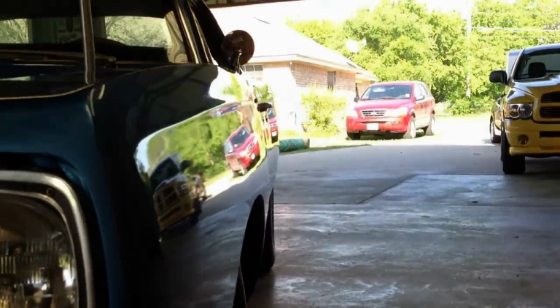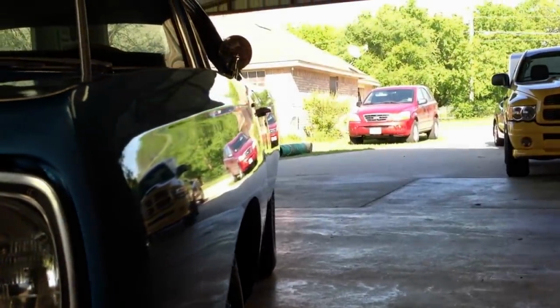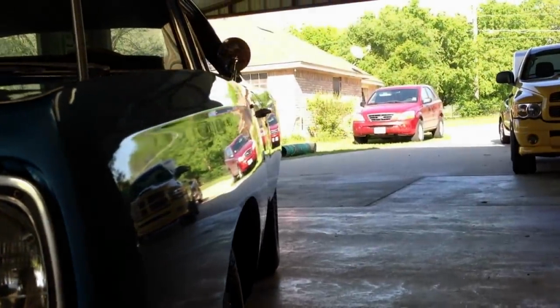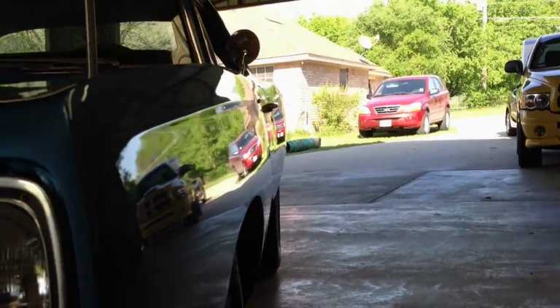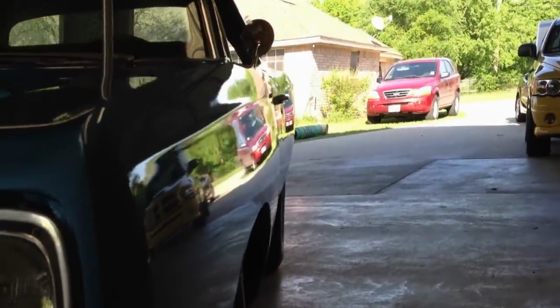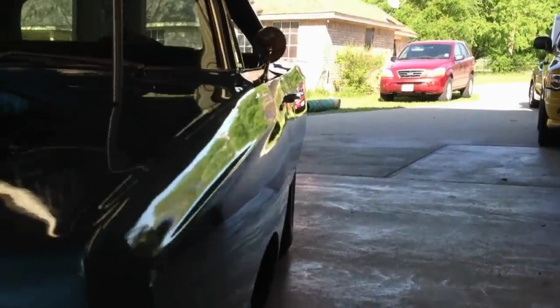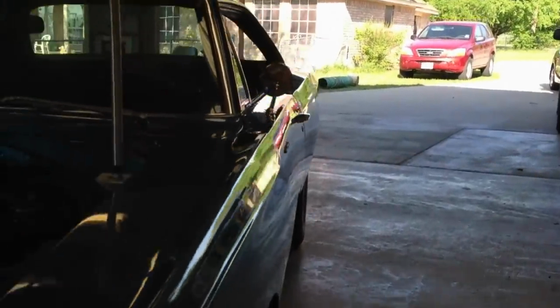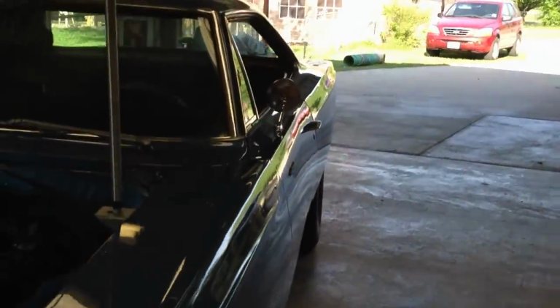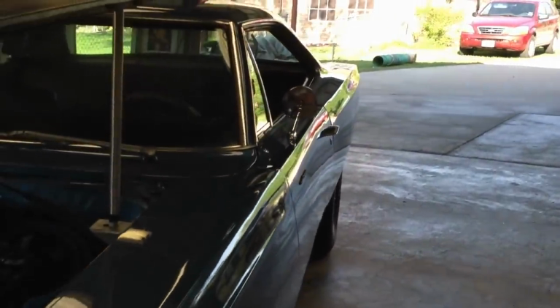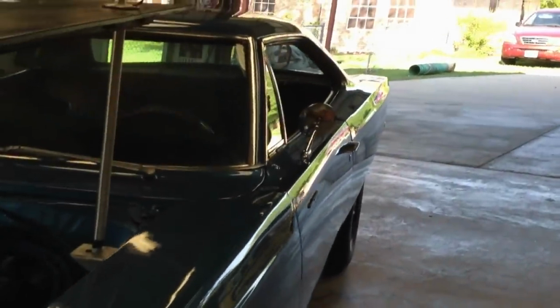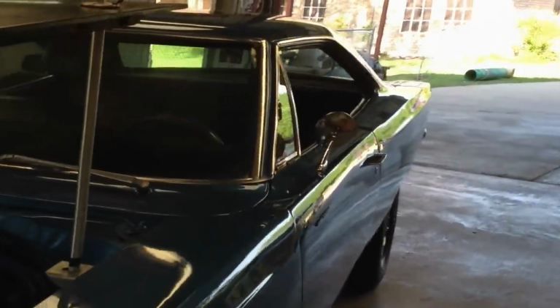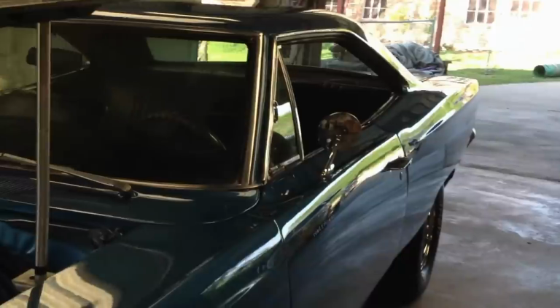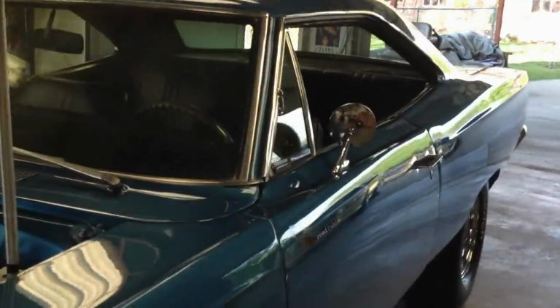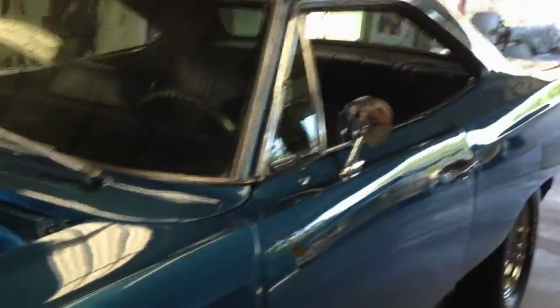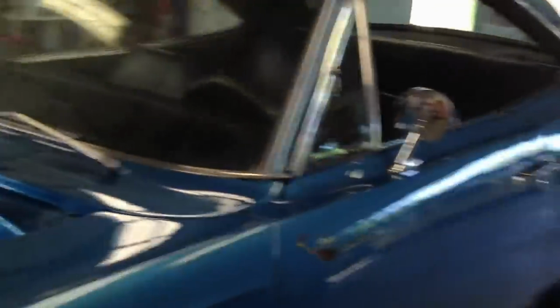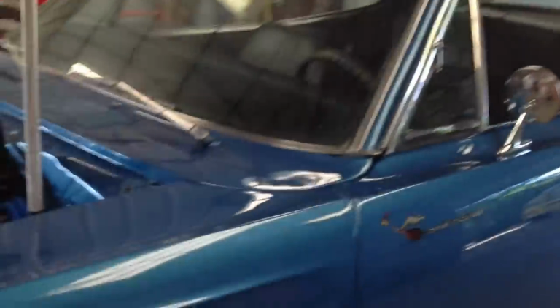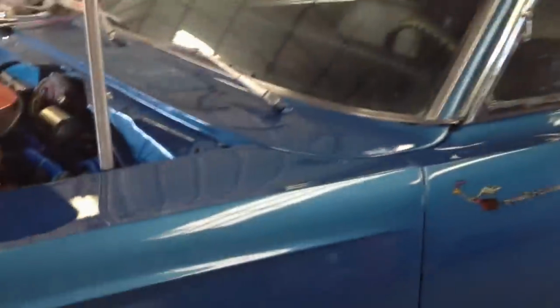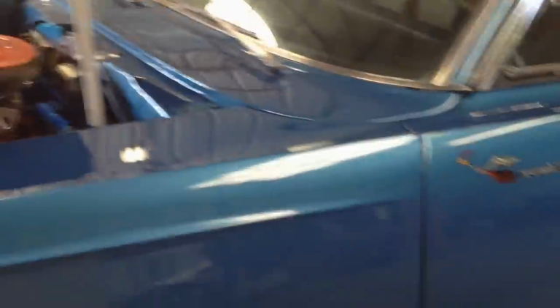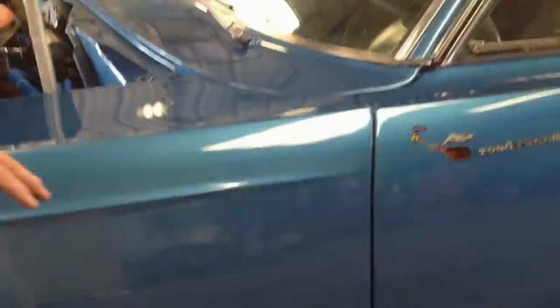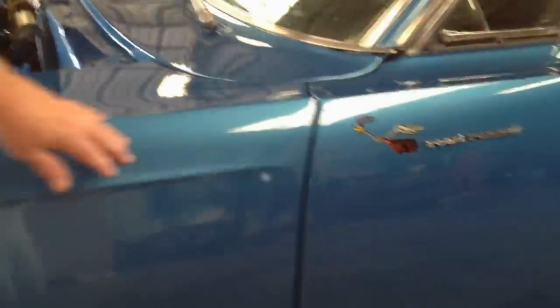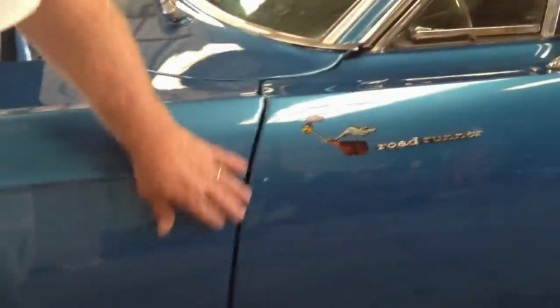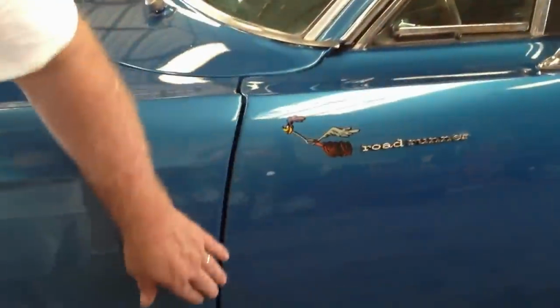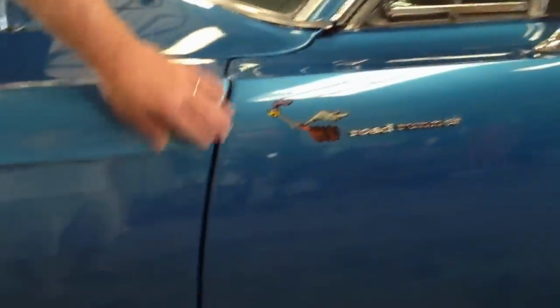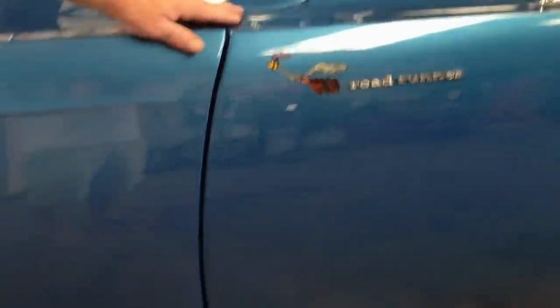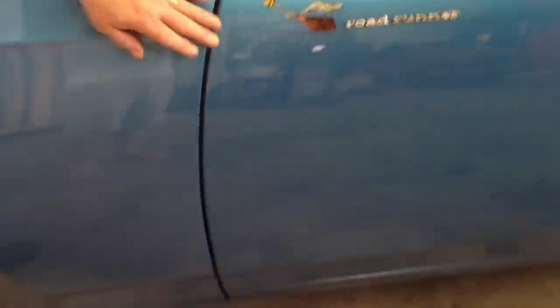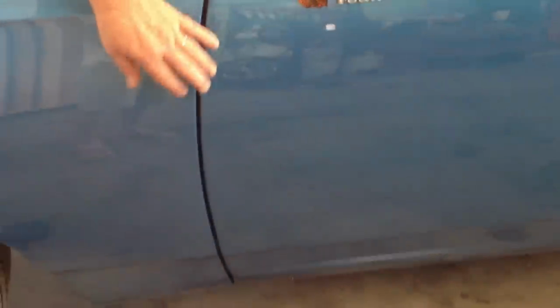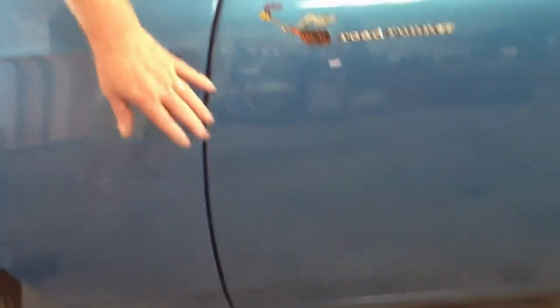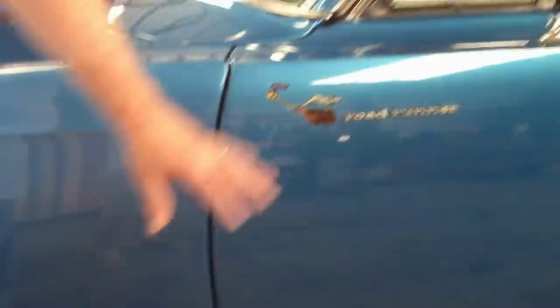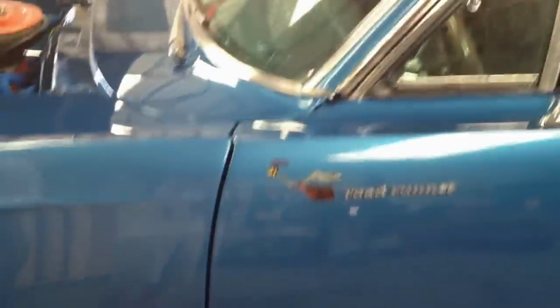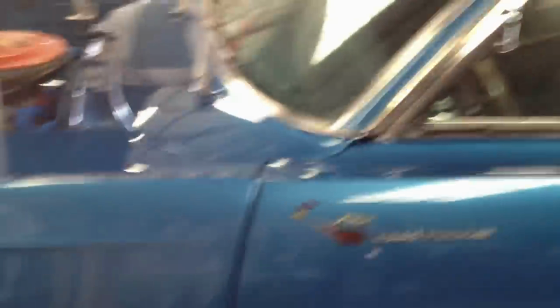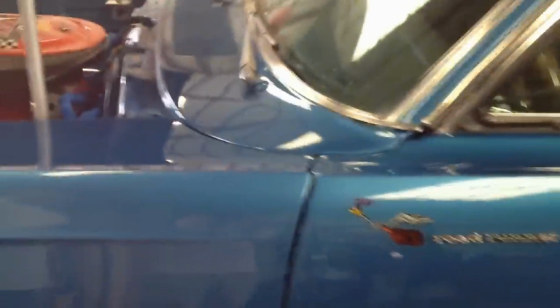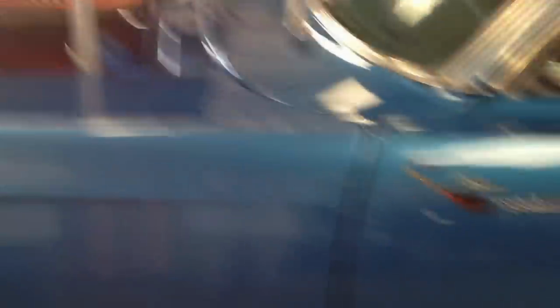You can see how straight the body is. The straightness is just unbelievable. I want all the gaps to be real good, and the gaps are just beautiful. Really beautiful car.